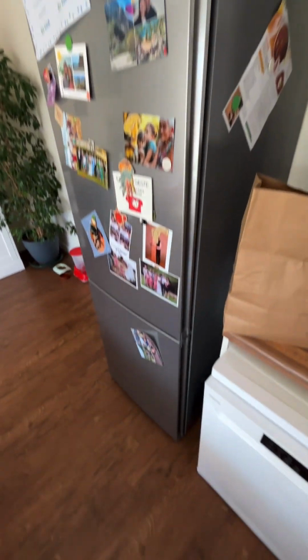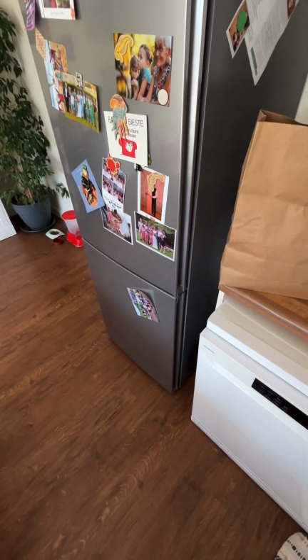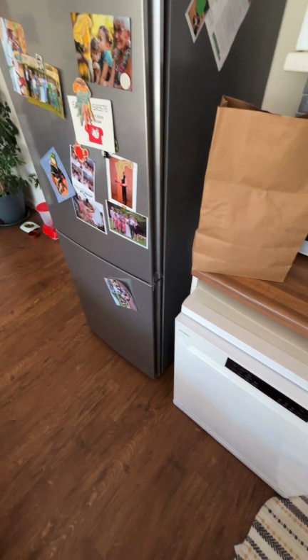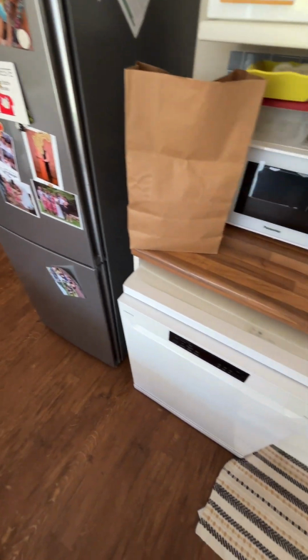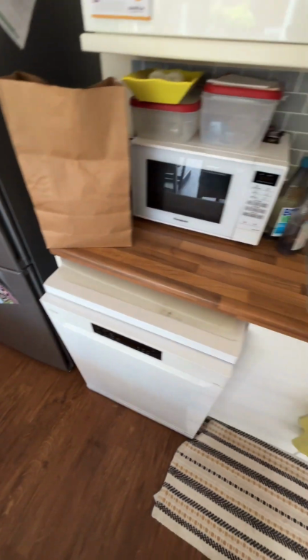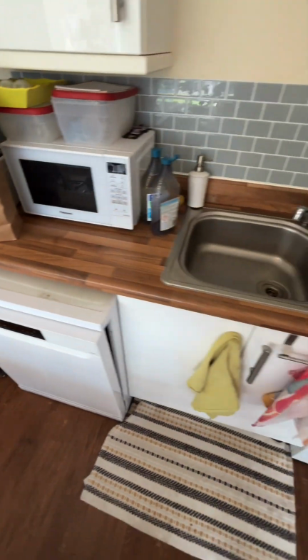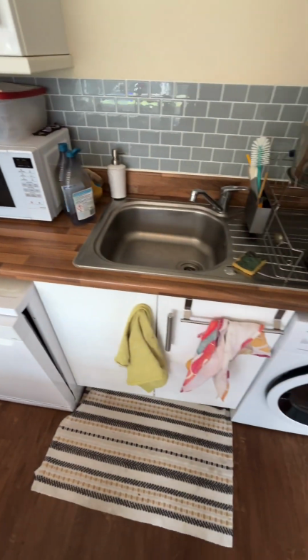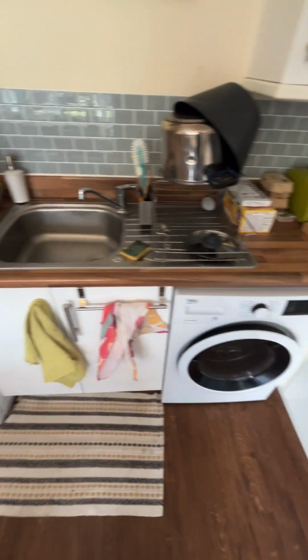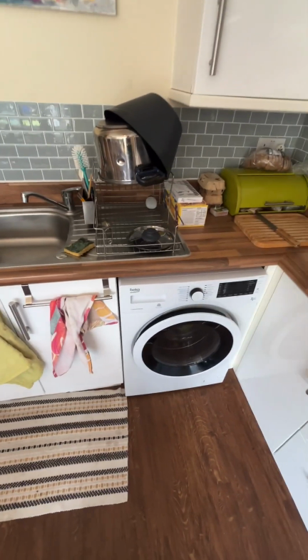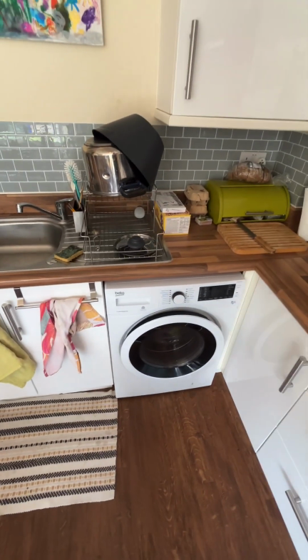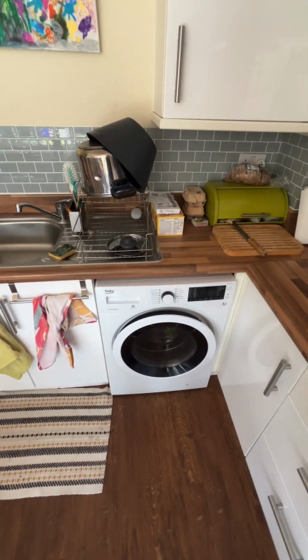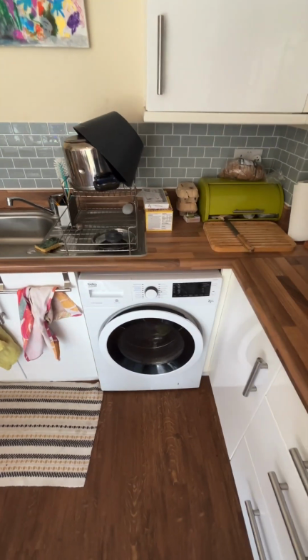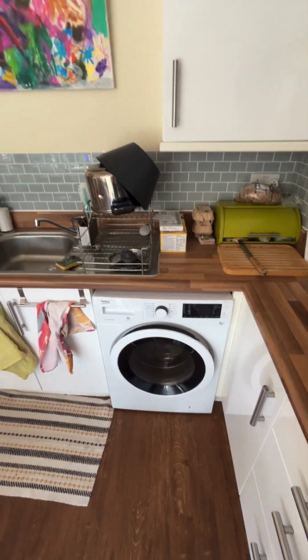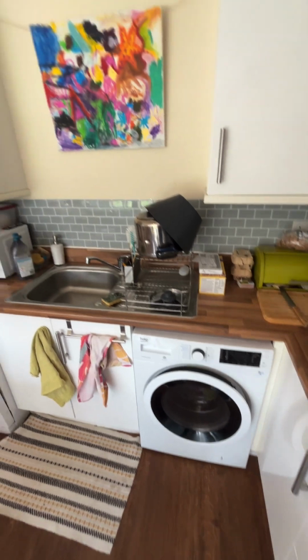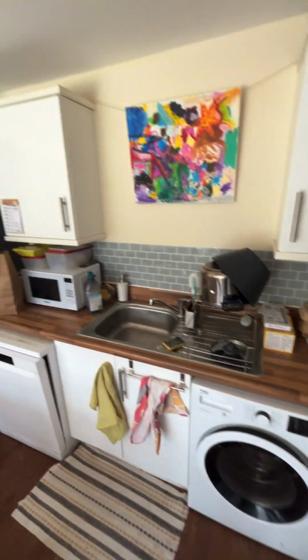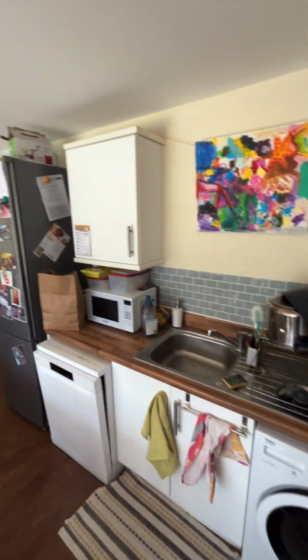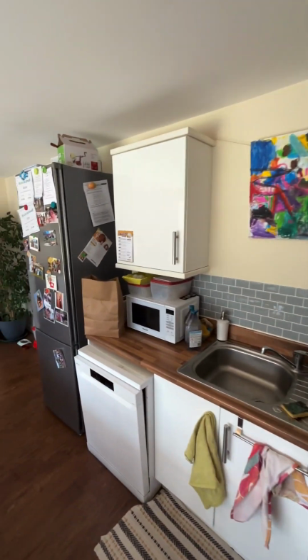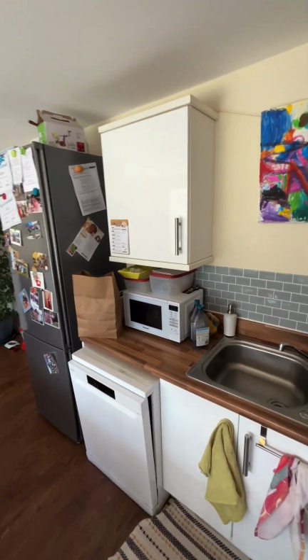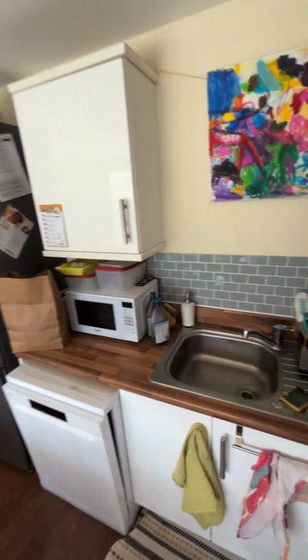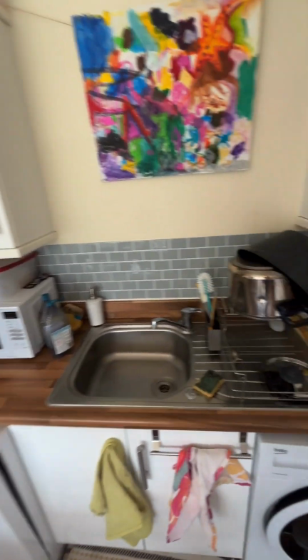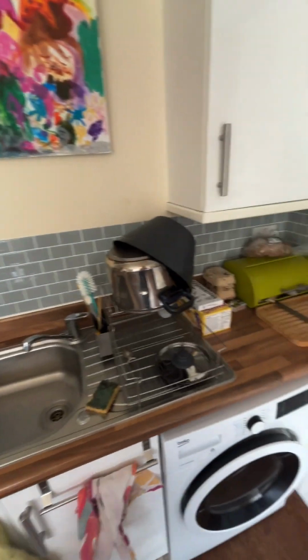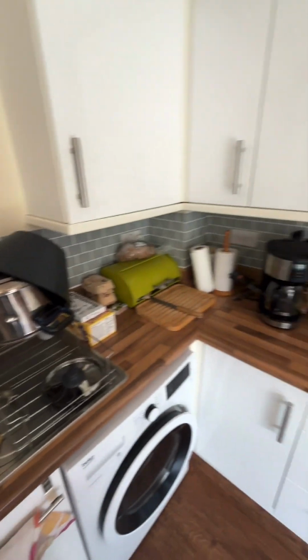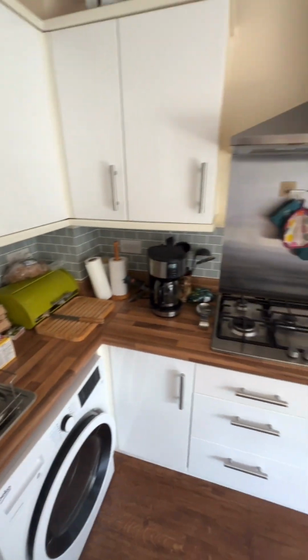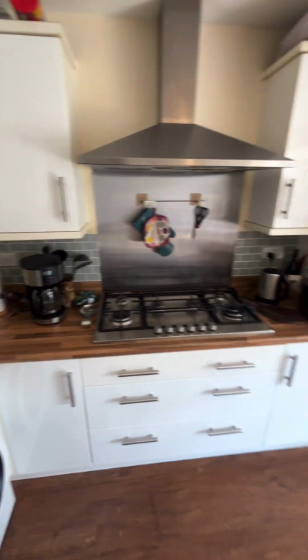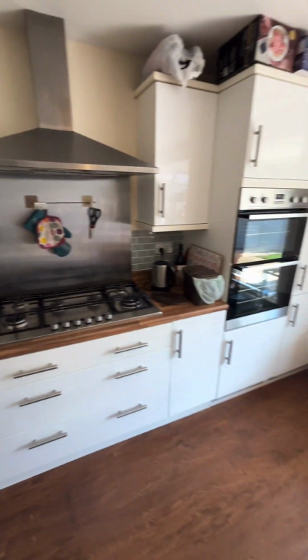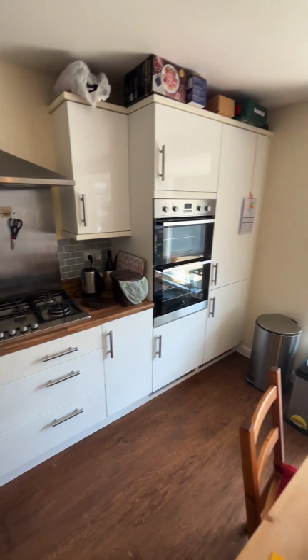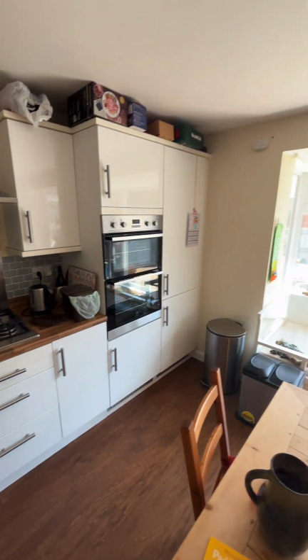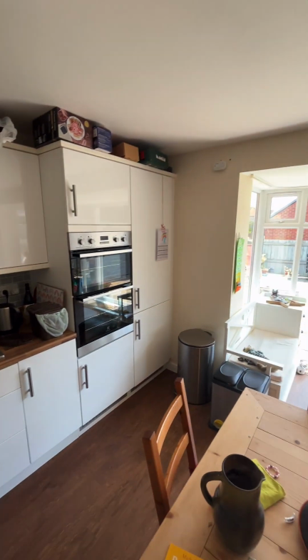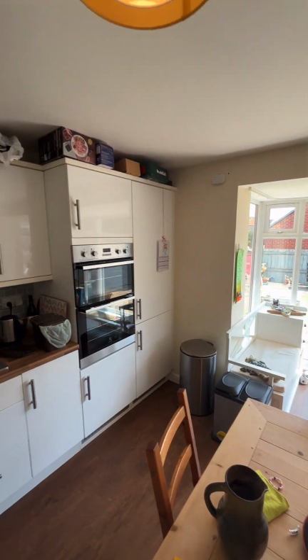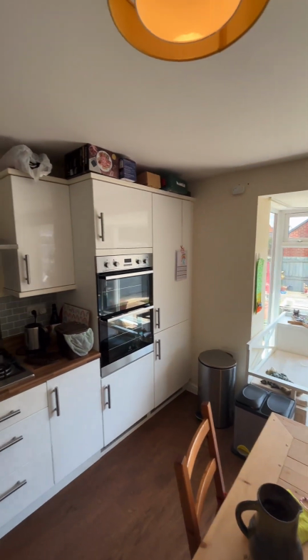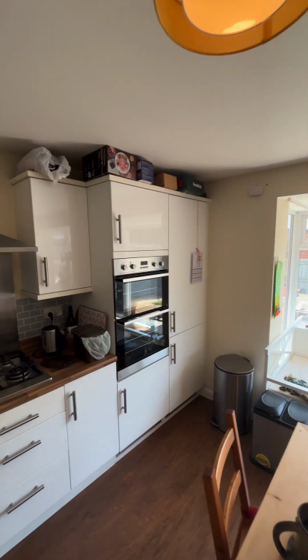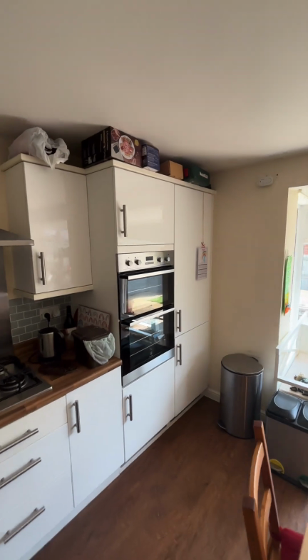None of the white goods that you see are included, so you'll need to provide your own. Really nice worktop surfaces there. Excellent decorative order.